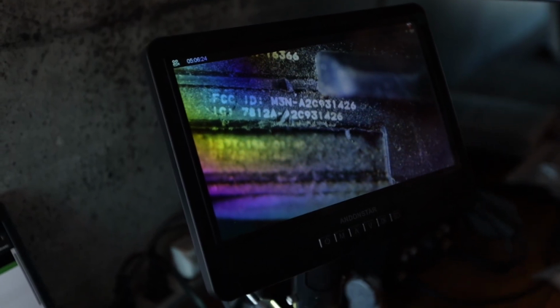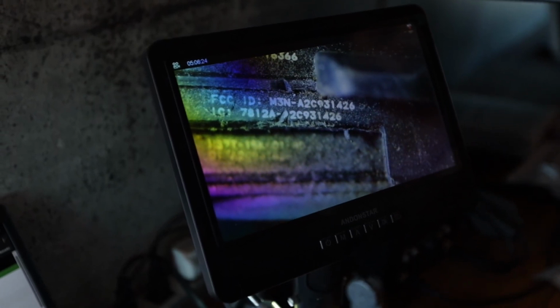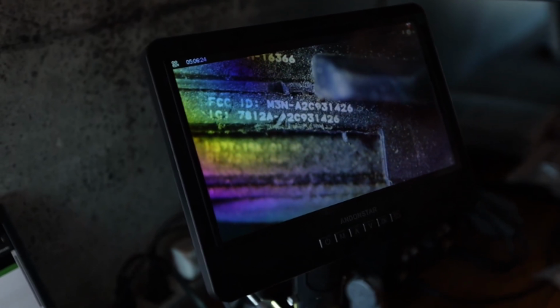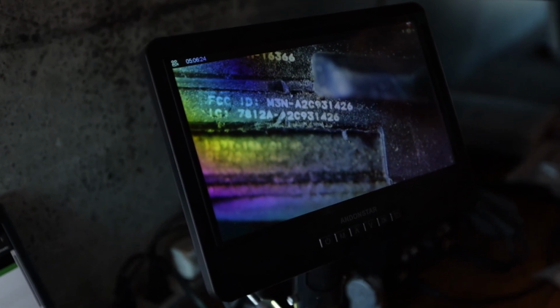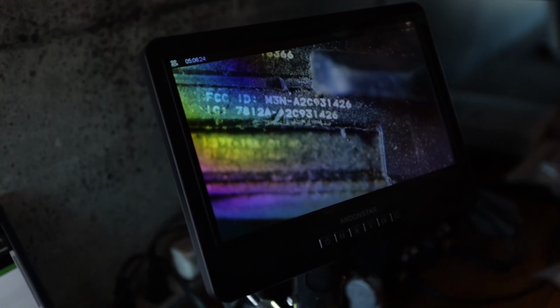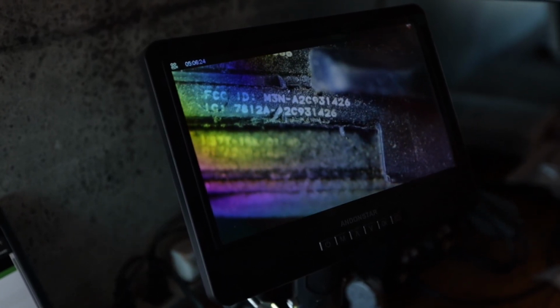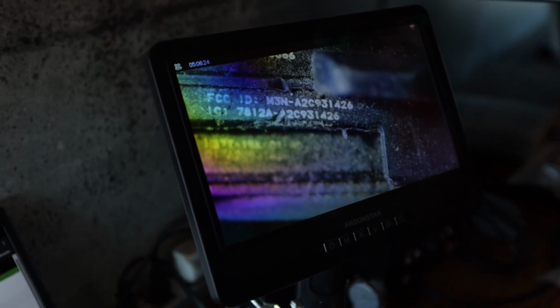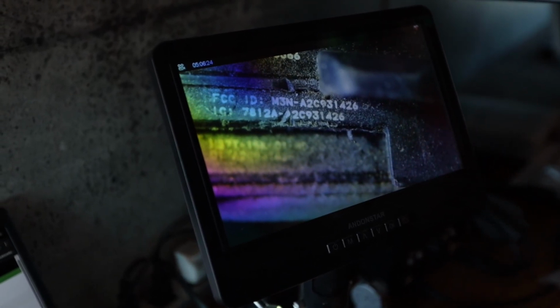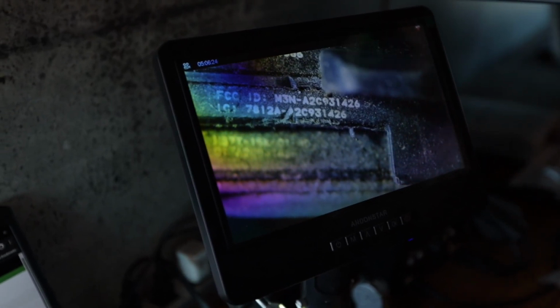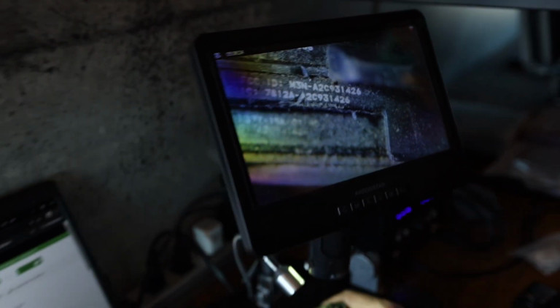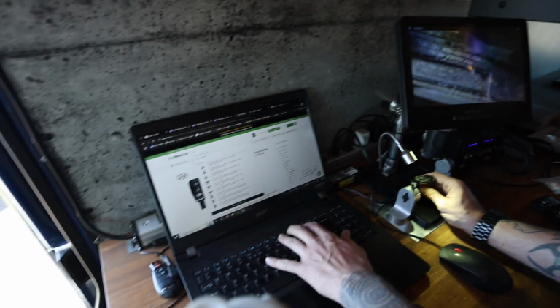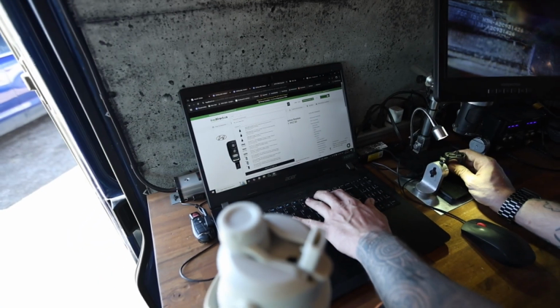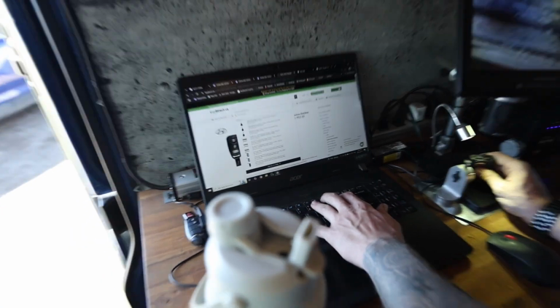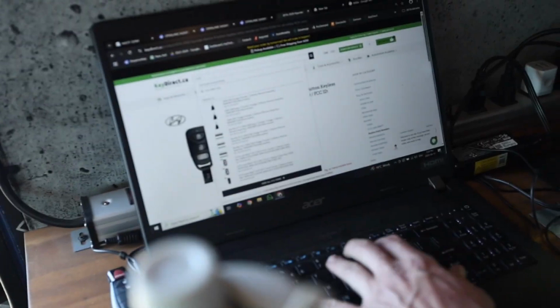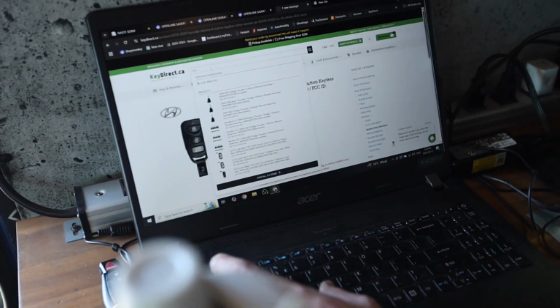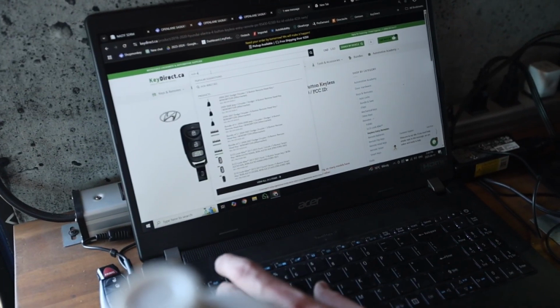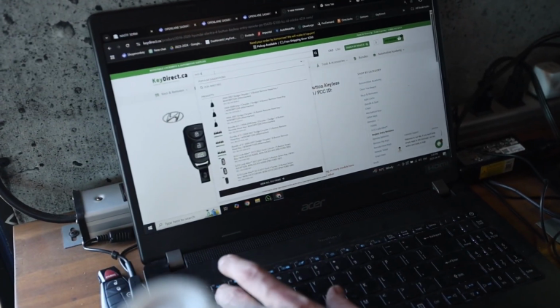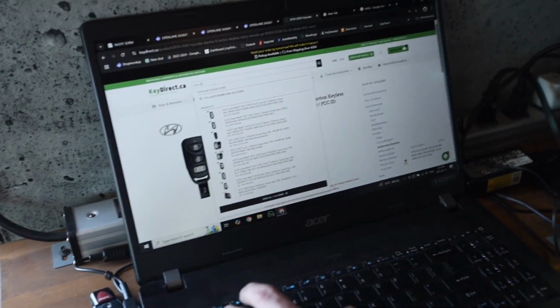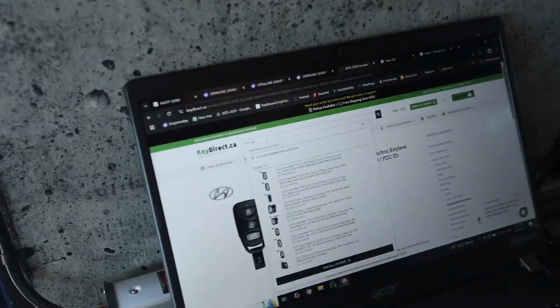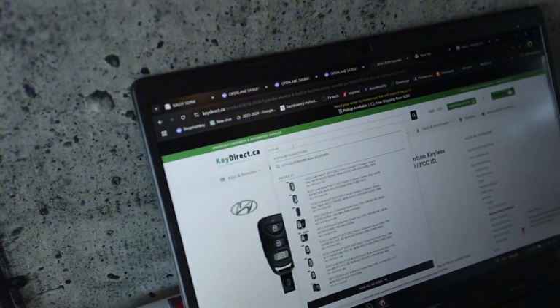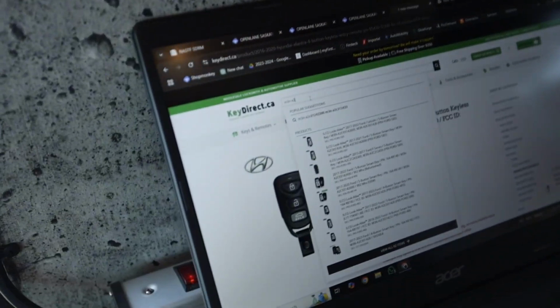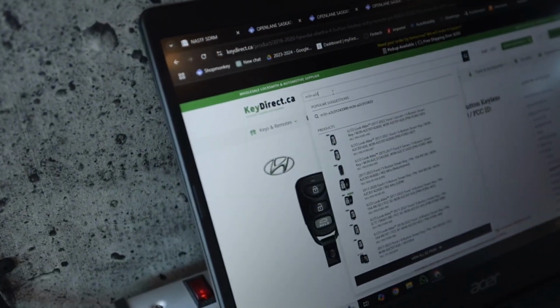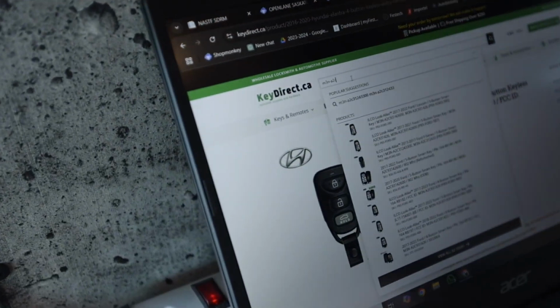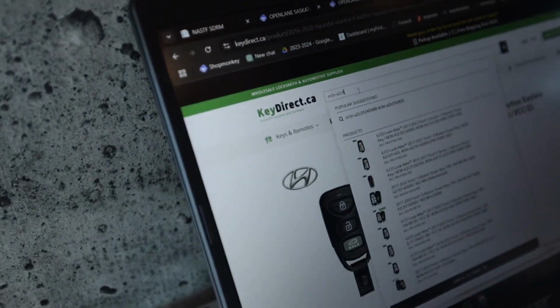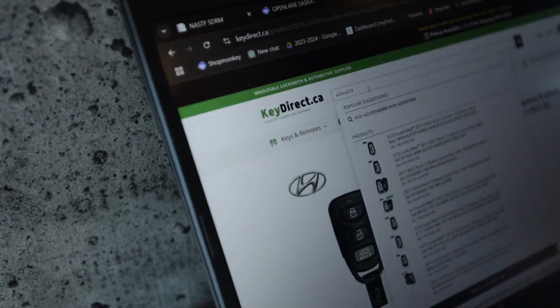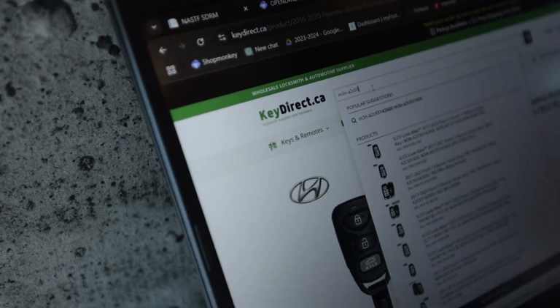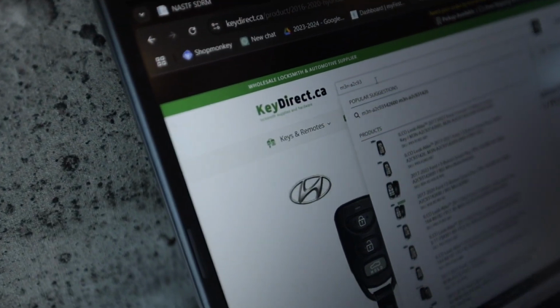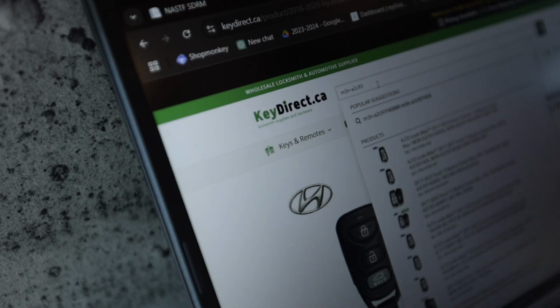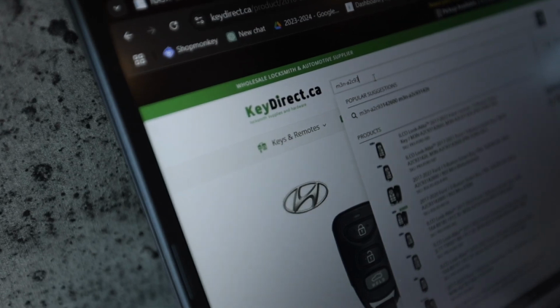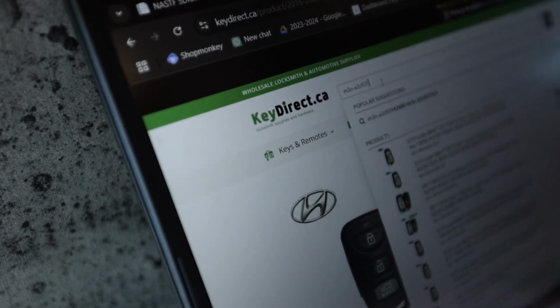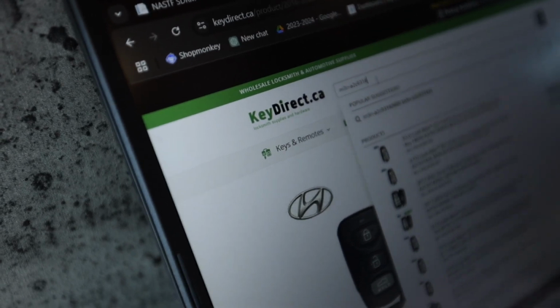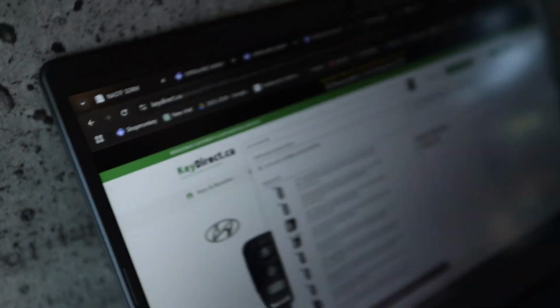We got an M3N-A2-C93-1426, and I'm punching this into our manufacturer's website.